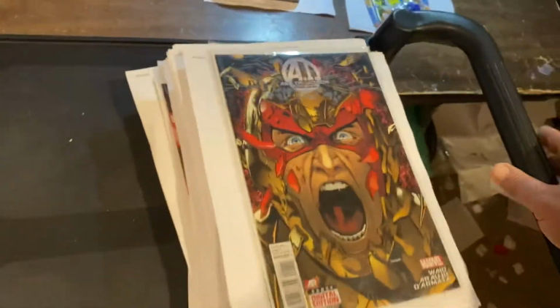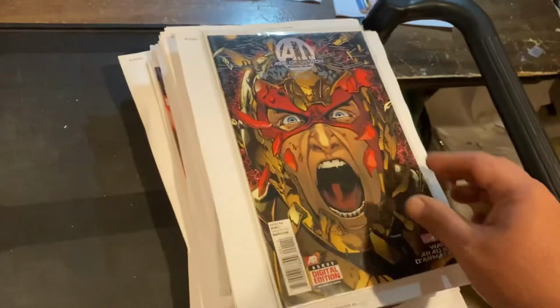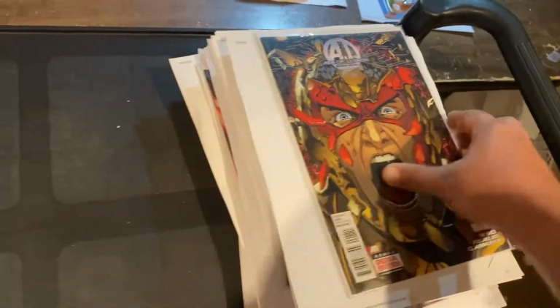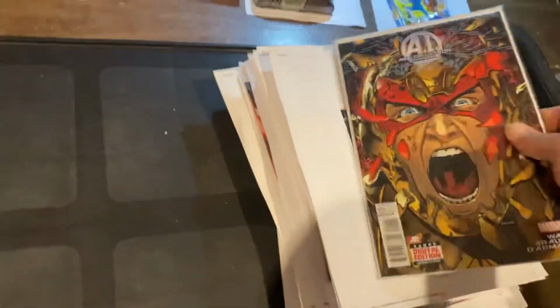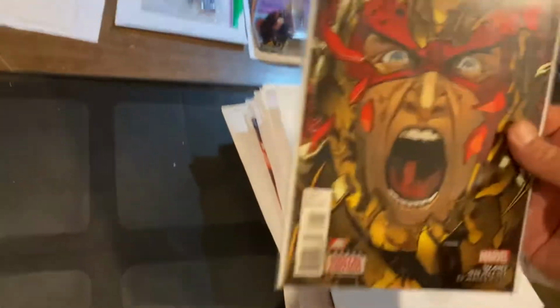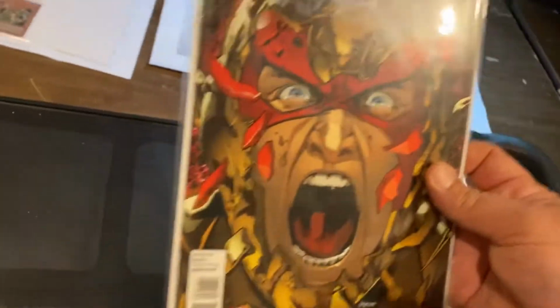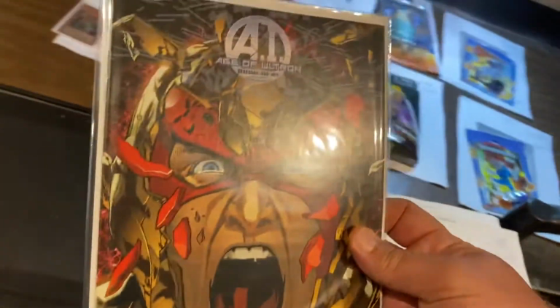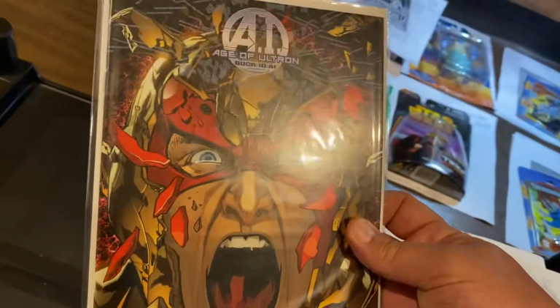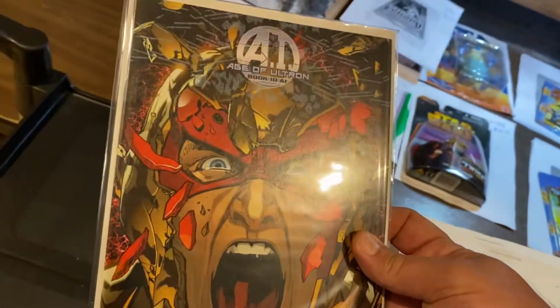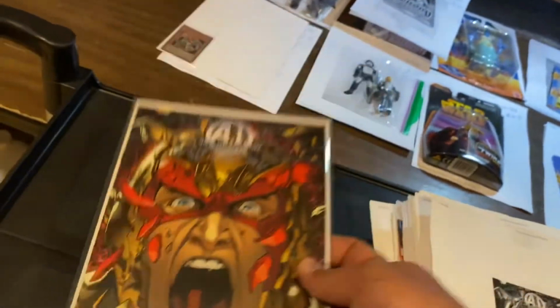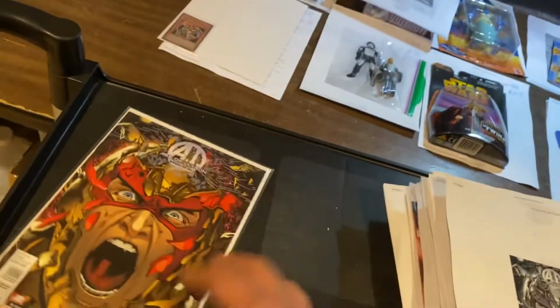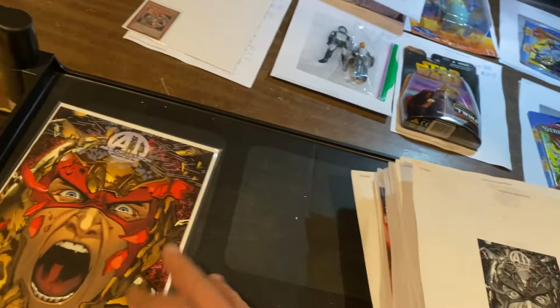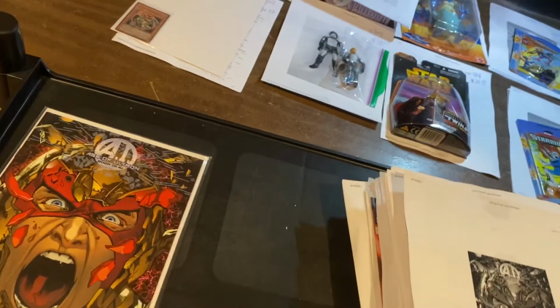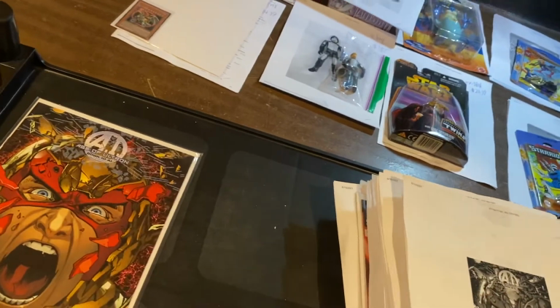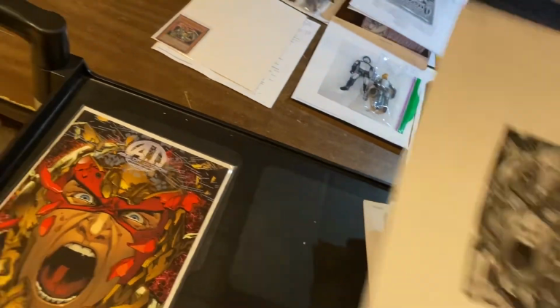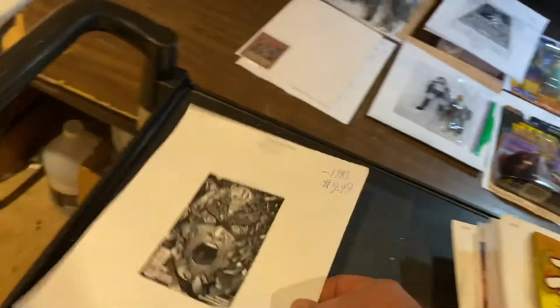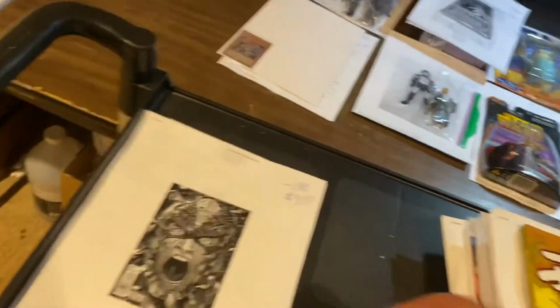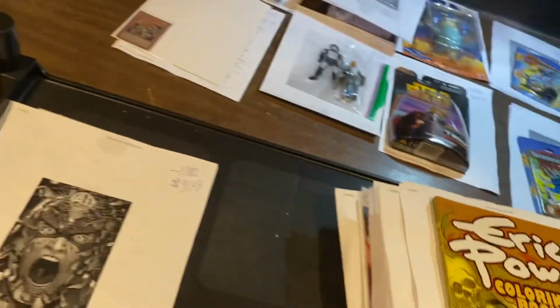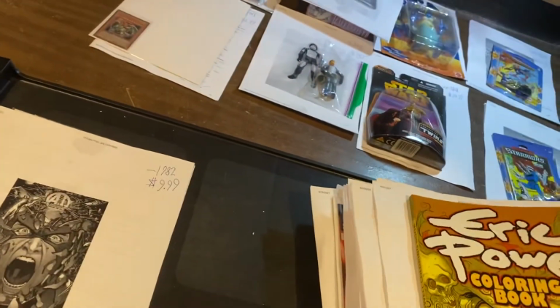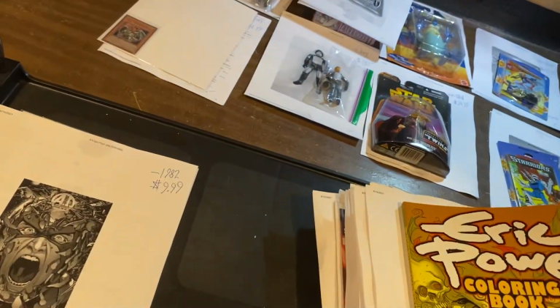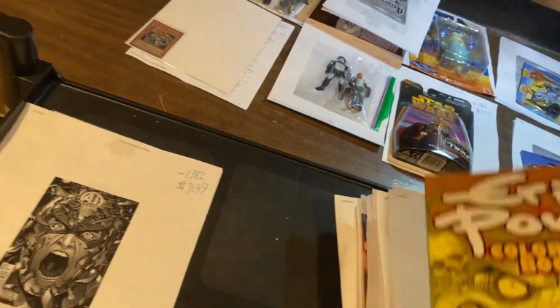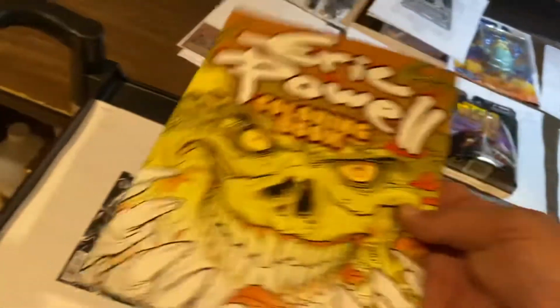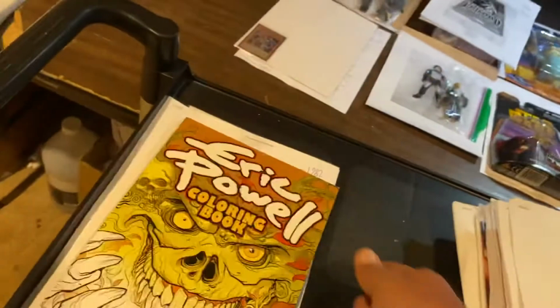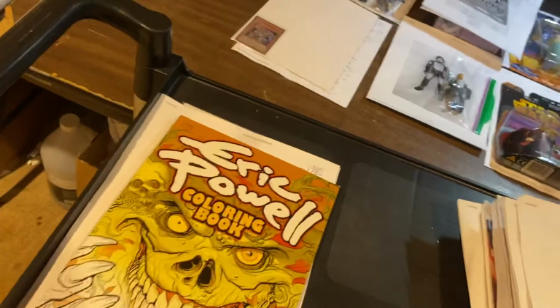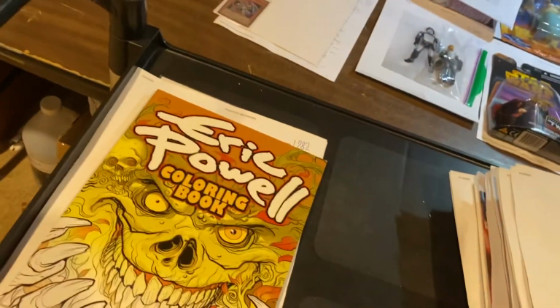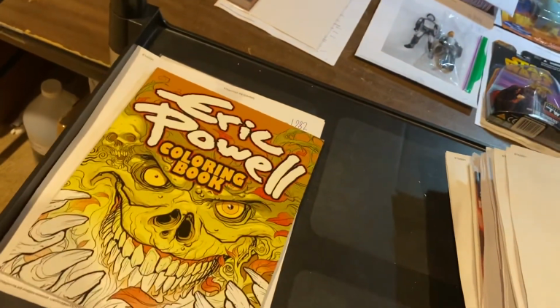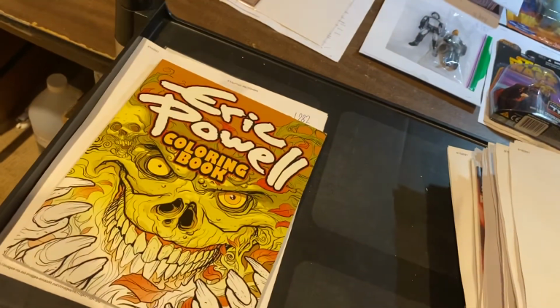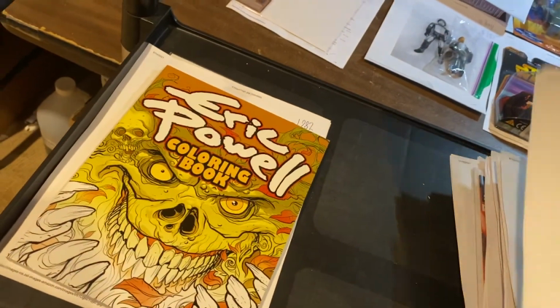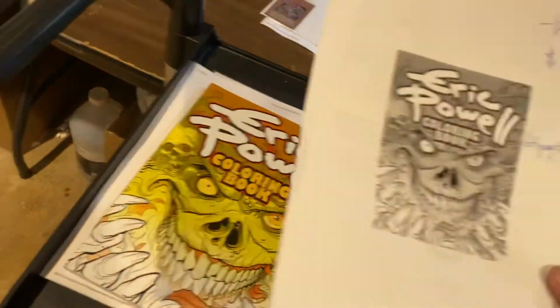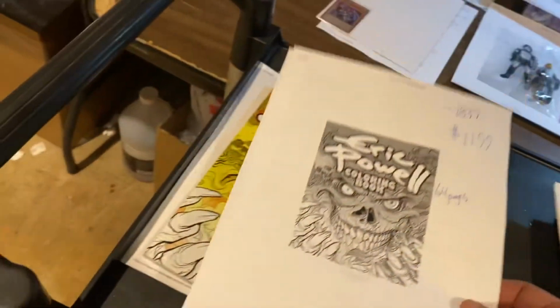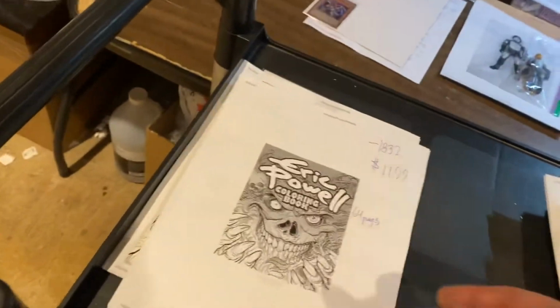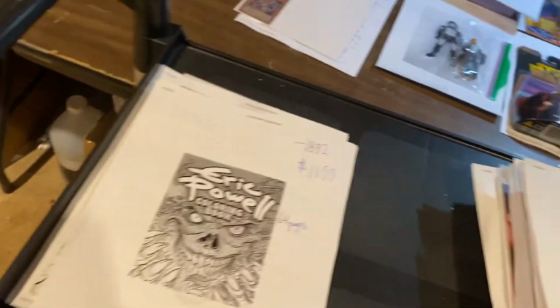Right off the top, guys — AI Age of Ultron, book 10. I don't know the significance of that one, $9.99. Eric Powell — funniest guy in comic books. Eric Powell covering book, $11.99 on that one.